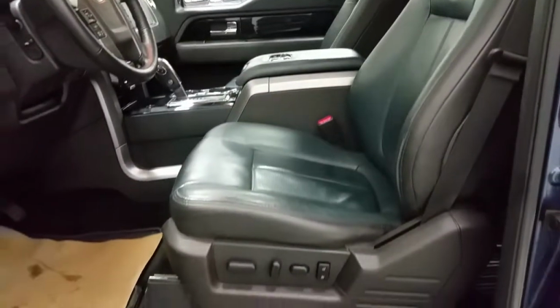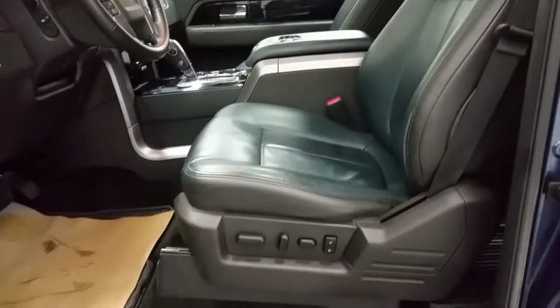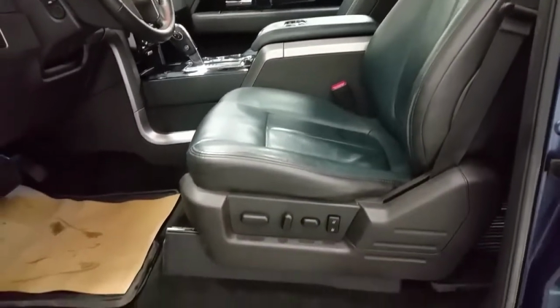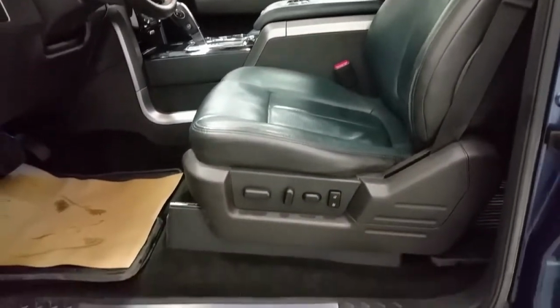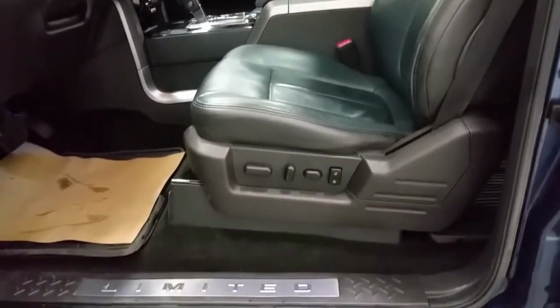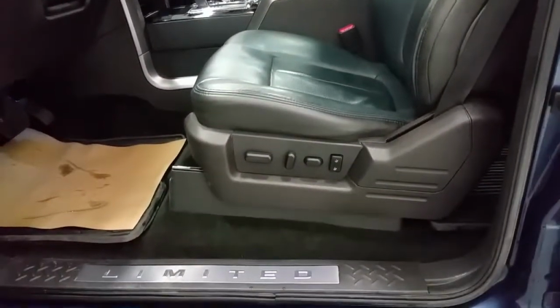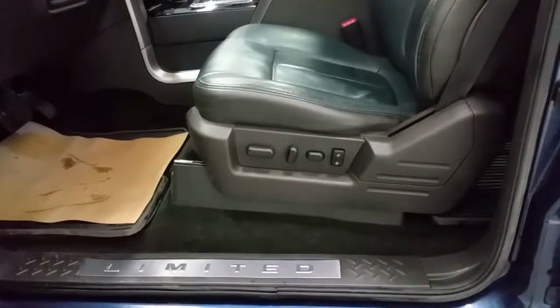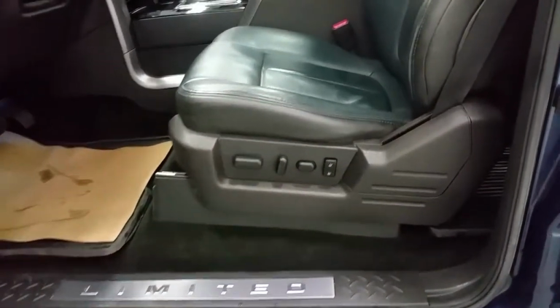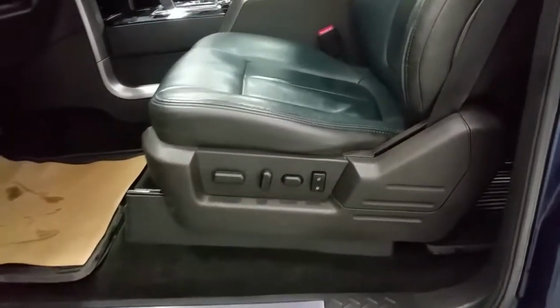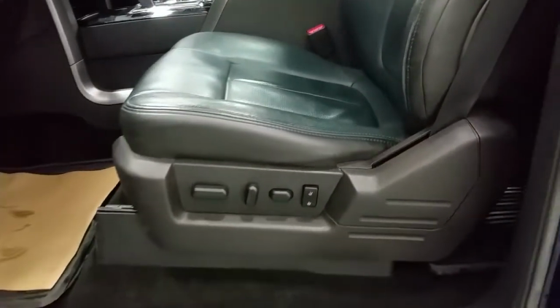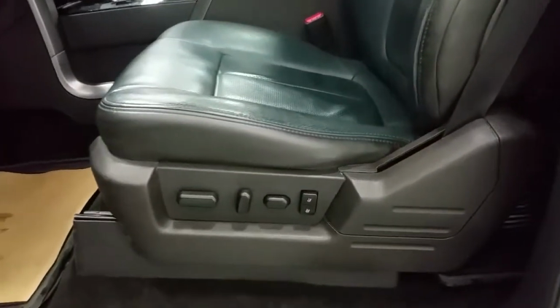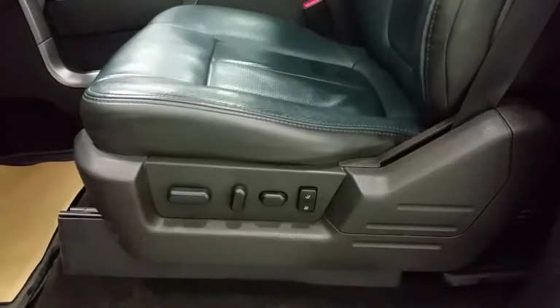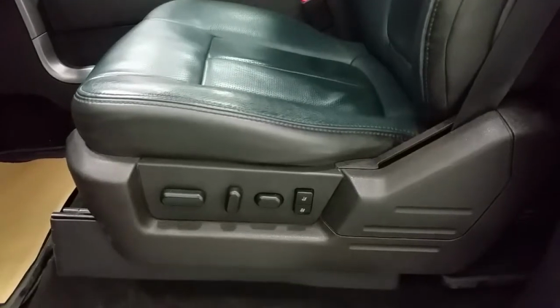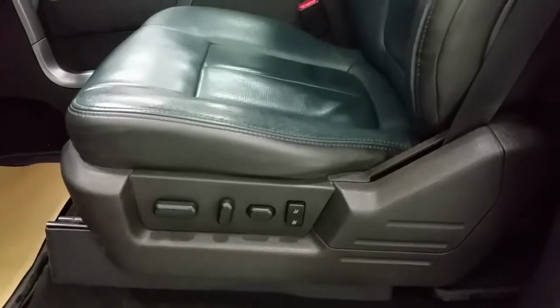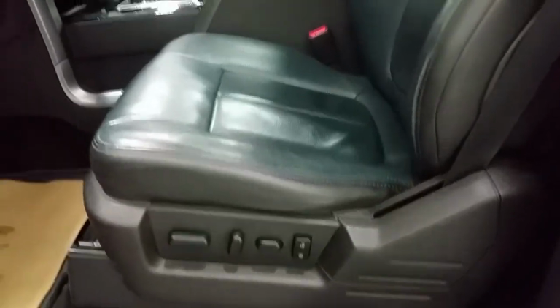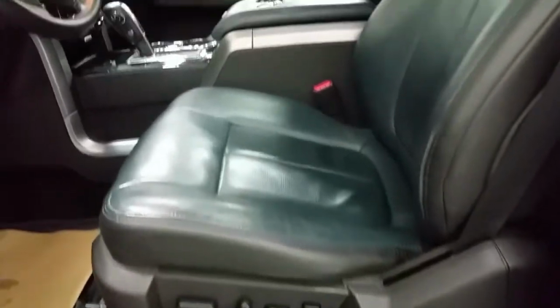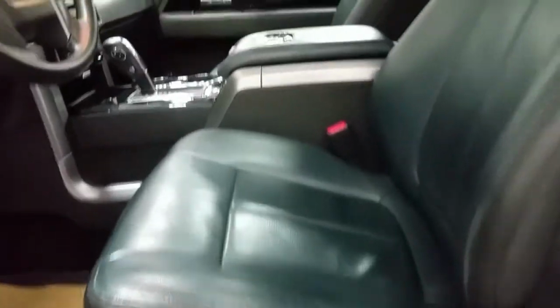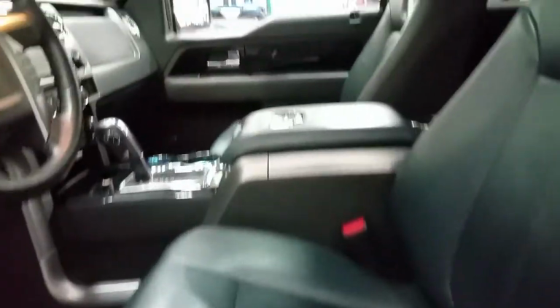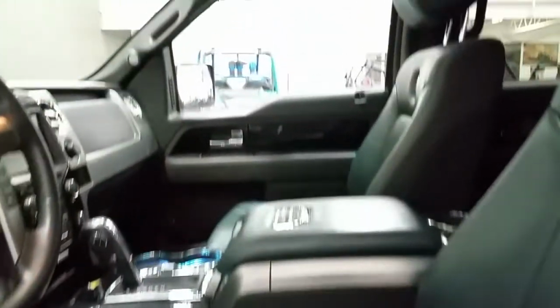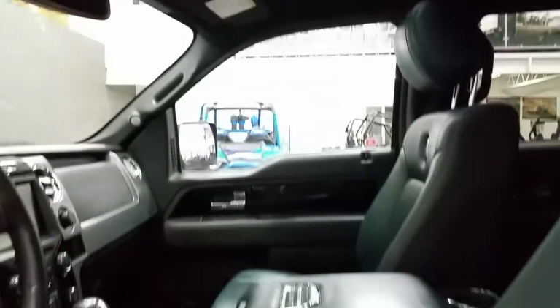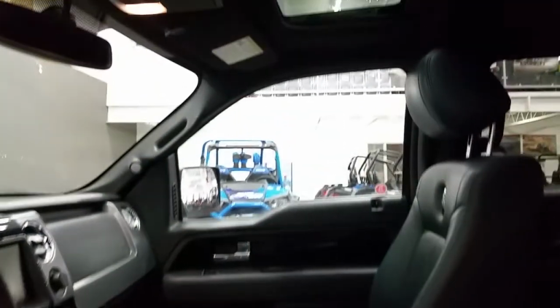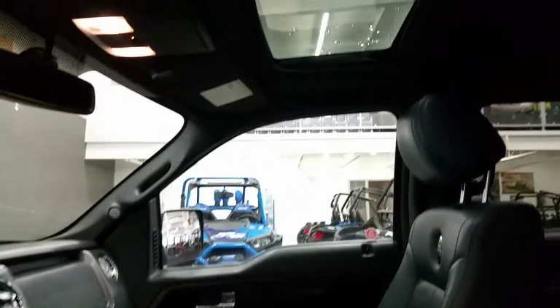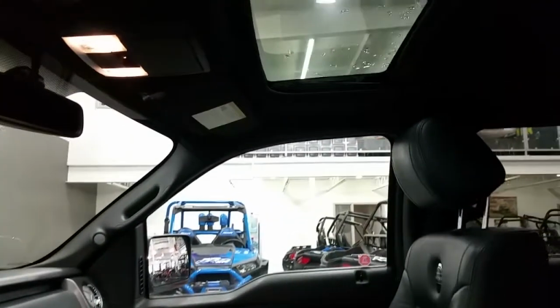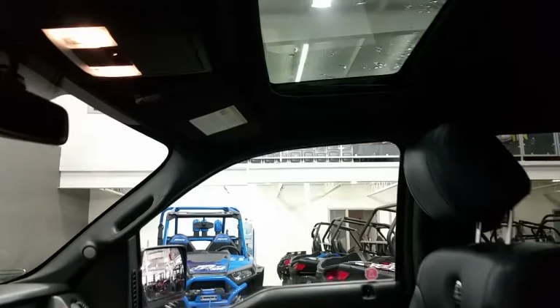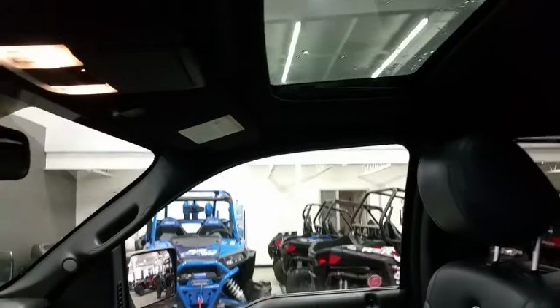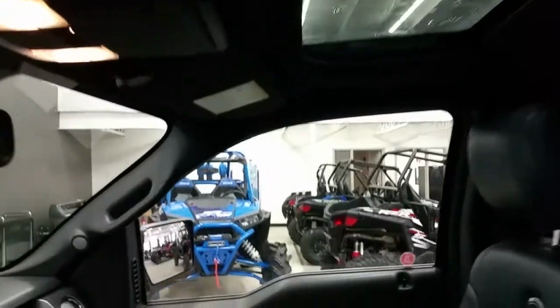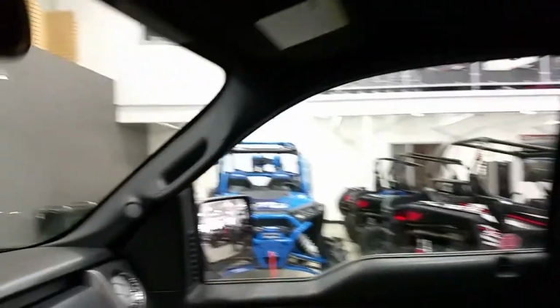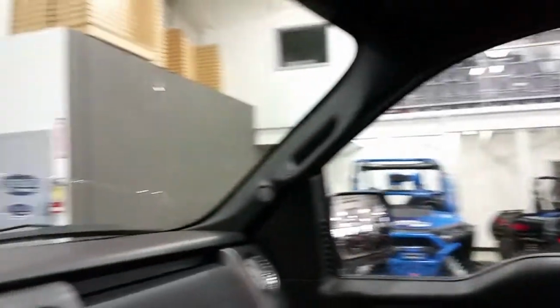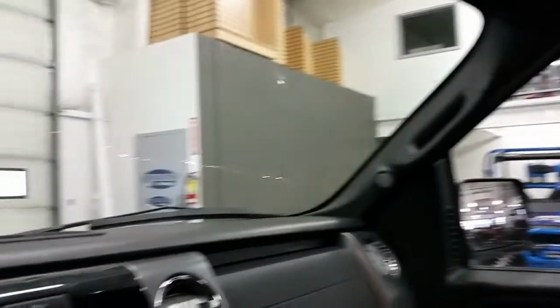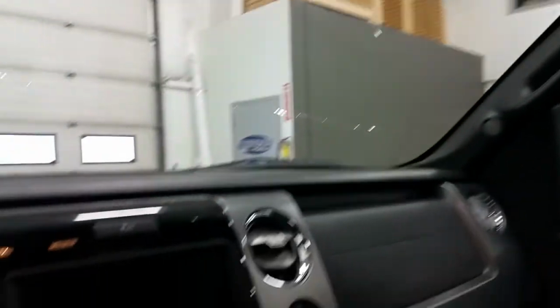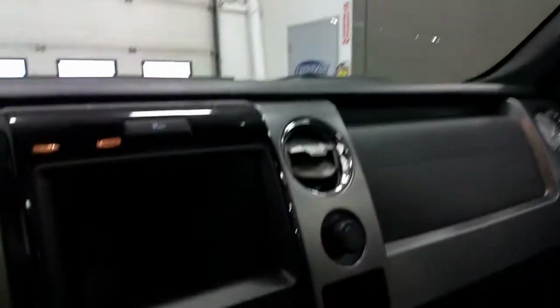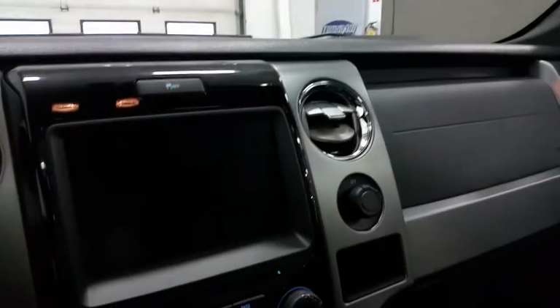Limited door sills, power driver and passenger seat with memory. Overhead is a power sunroof, and power deployable running boards so you can get into the cab really easily.